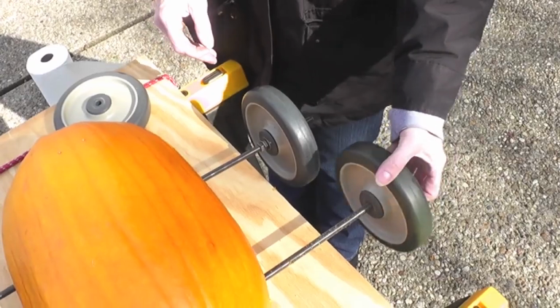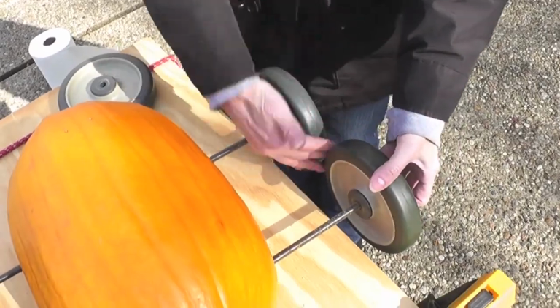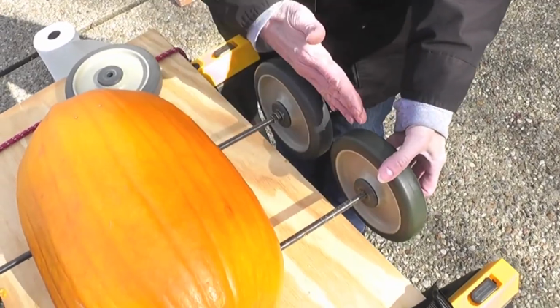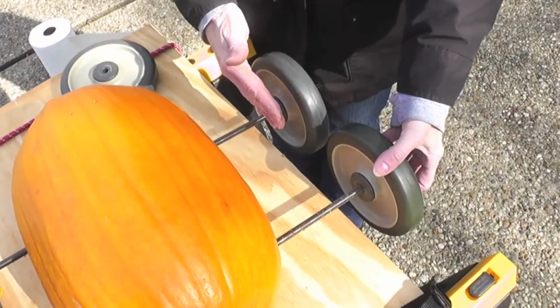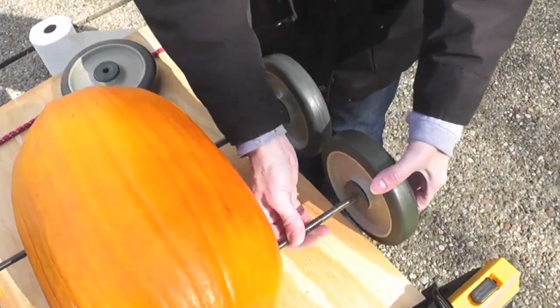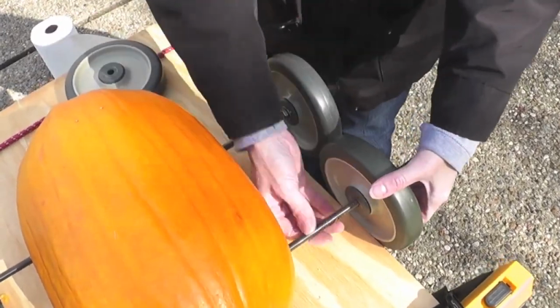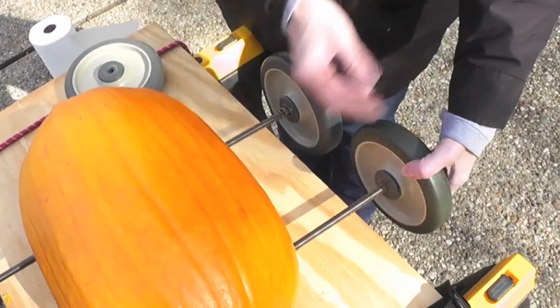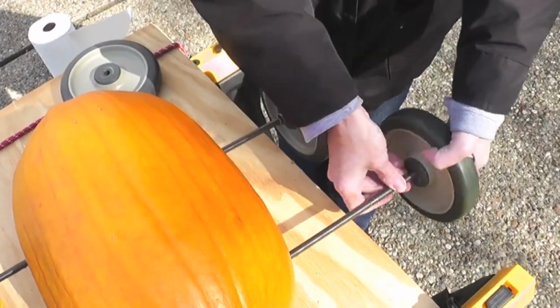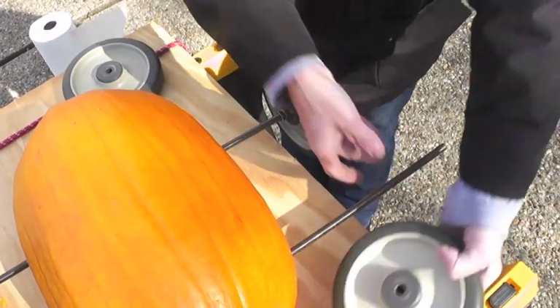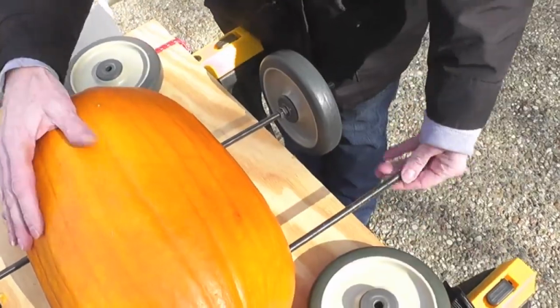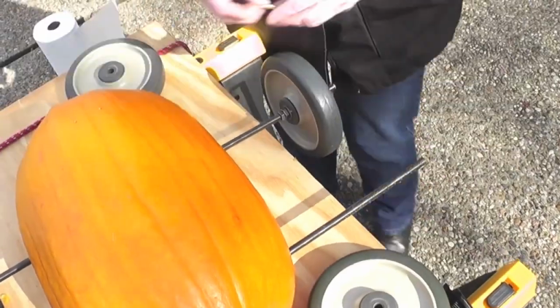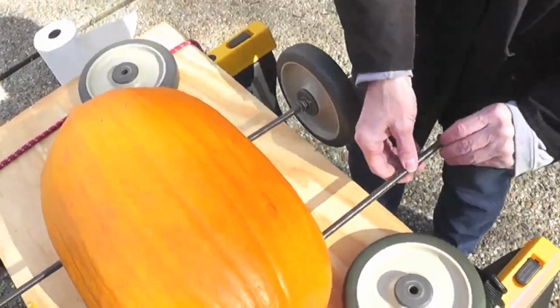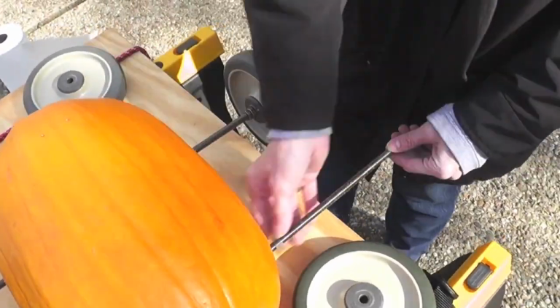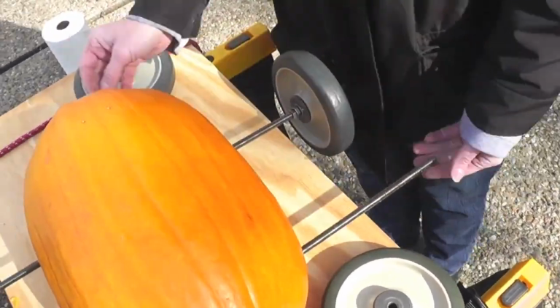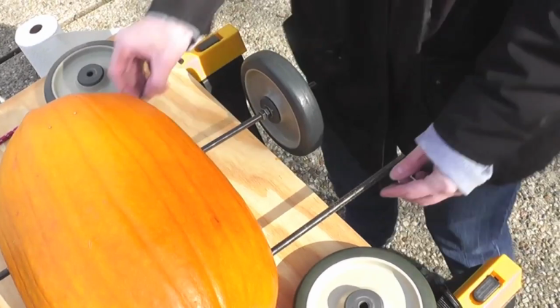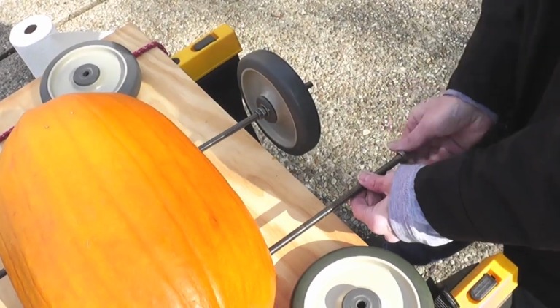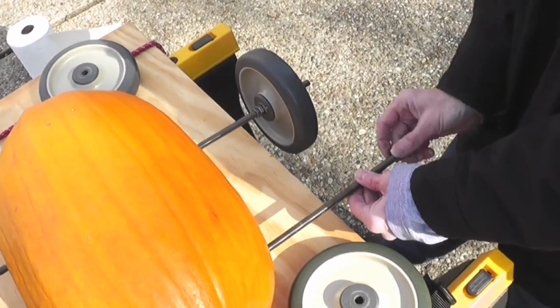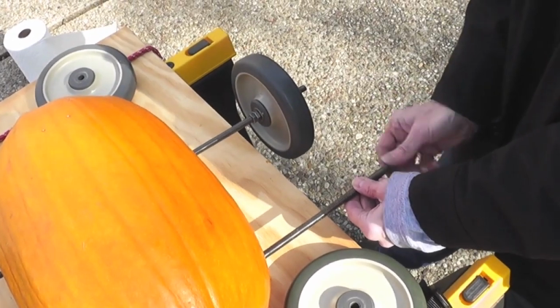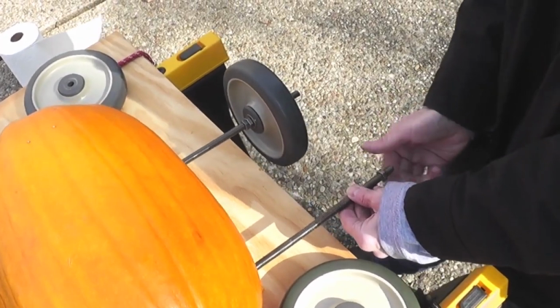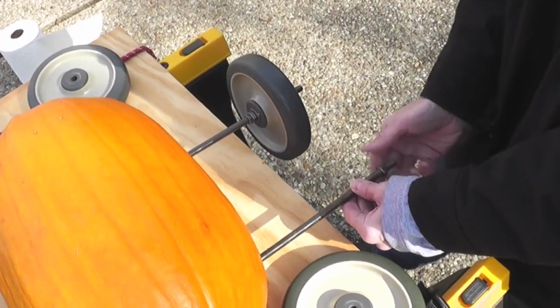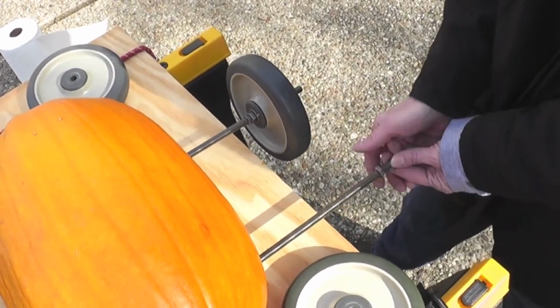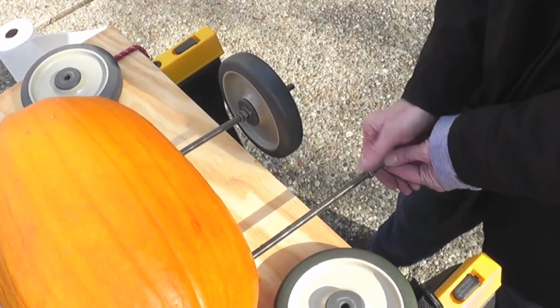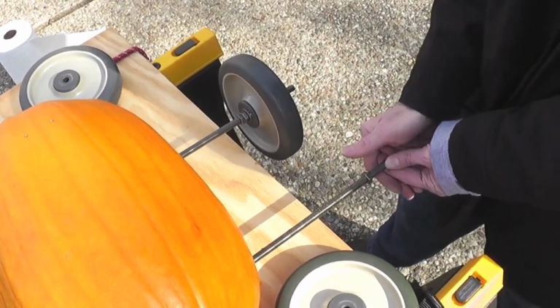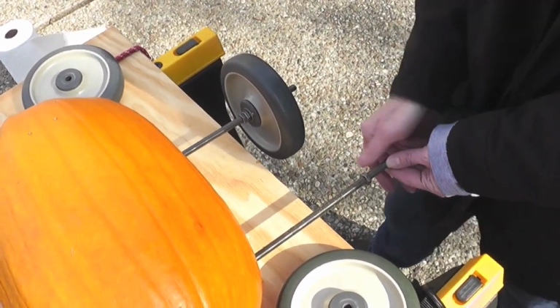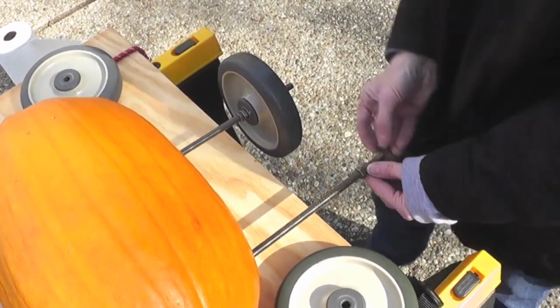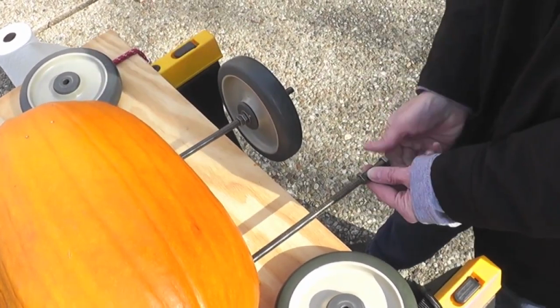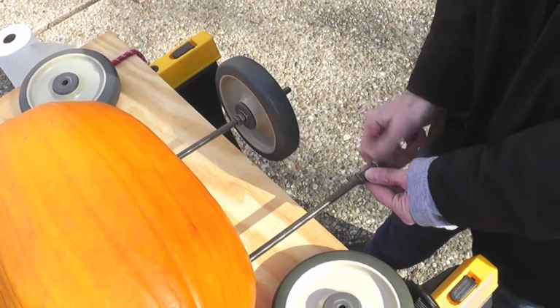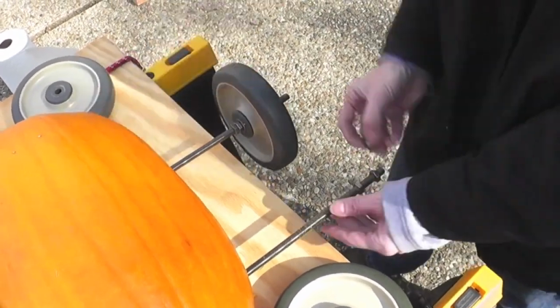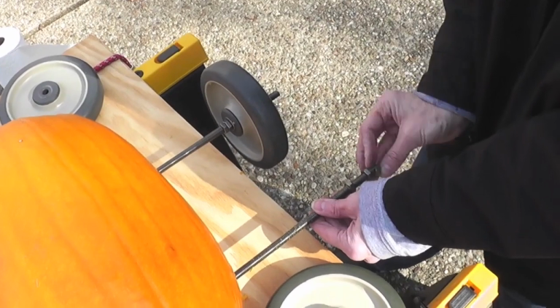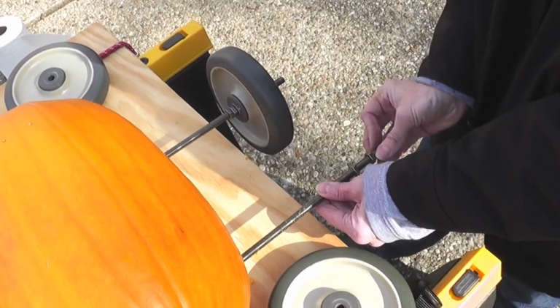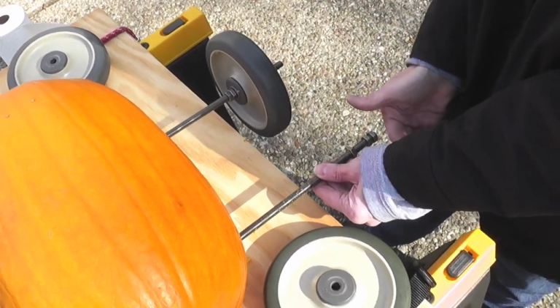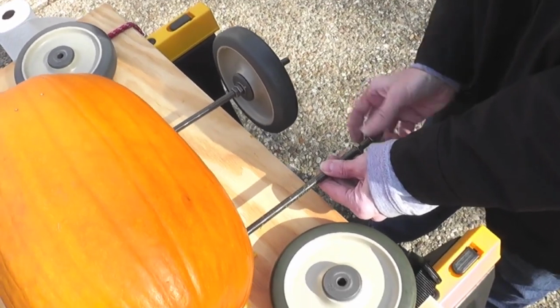If you find that your wheels will hit each other because the axles are too close, you can stagger them by having the front wheels closer into the pumpkin than the back wheels, or vice versa.